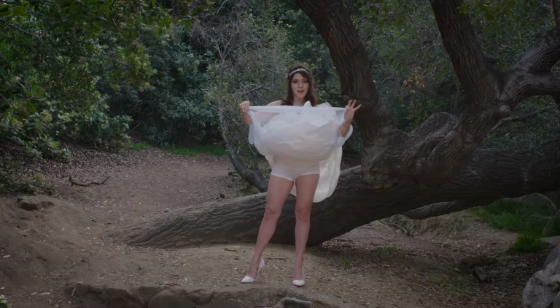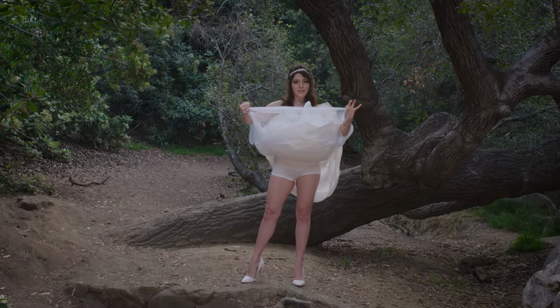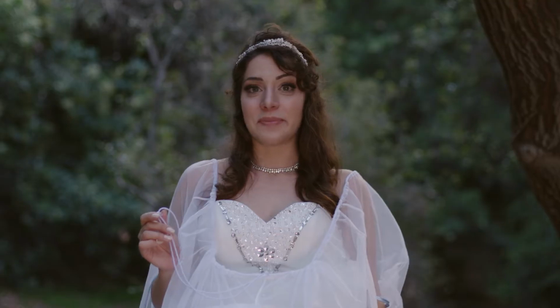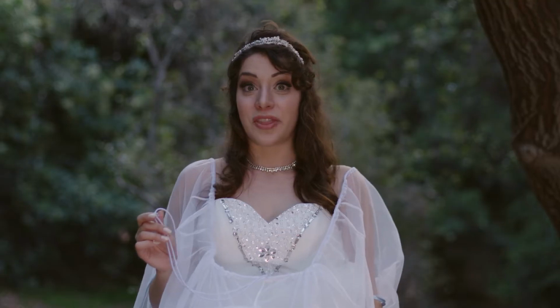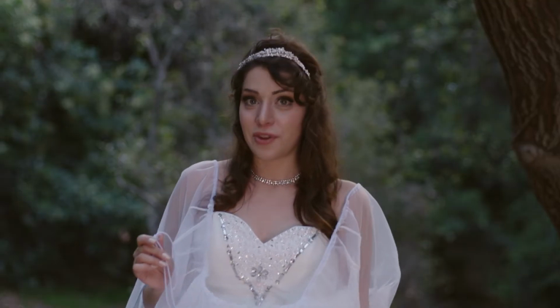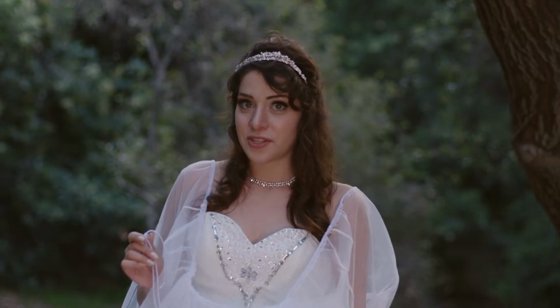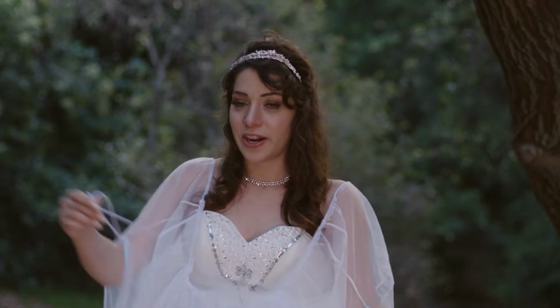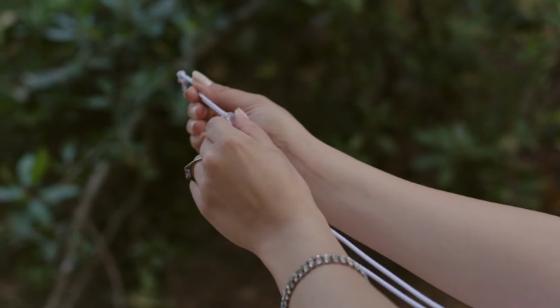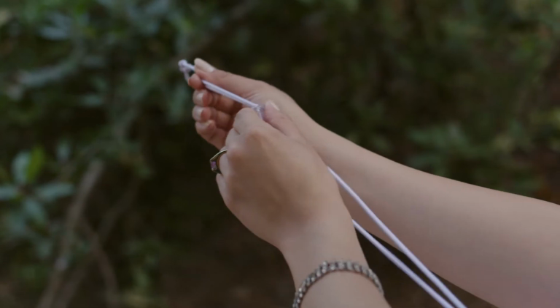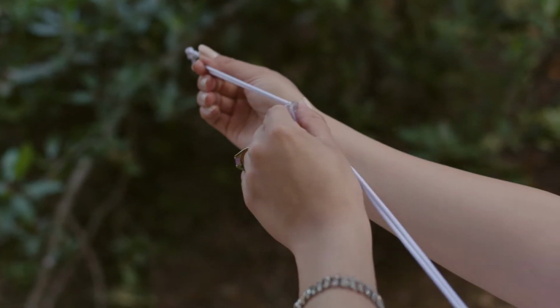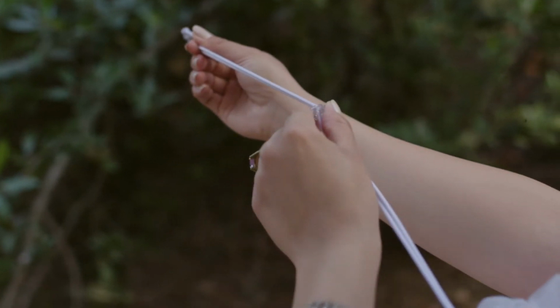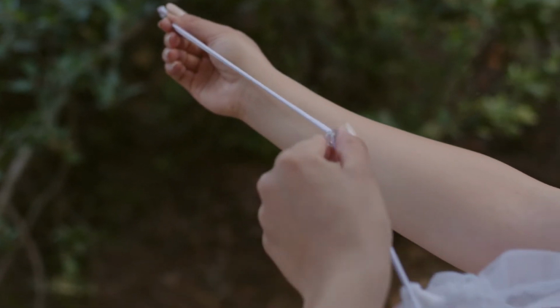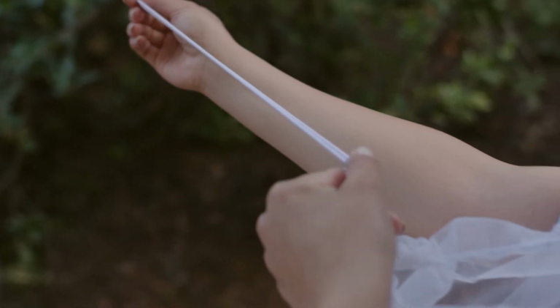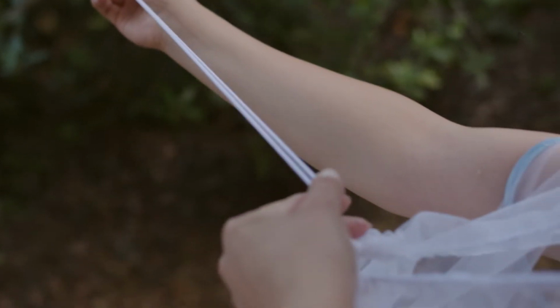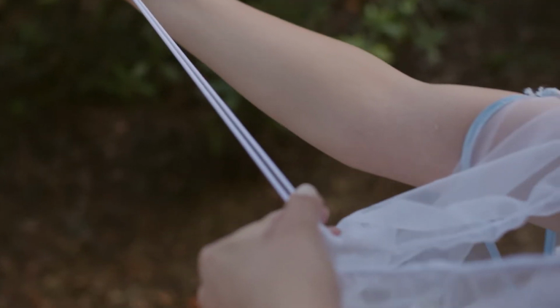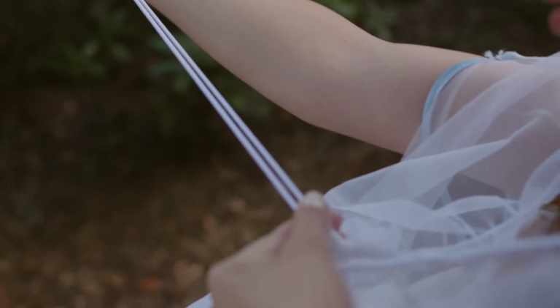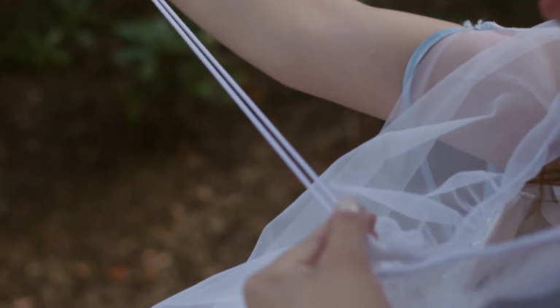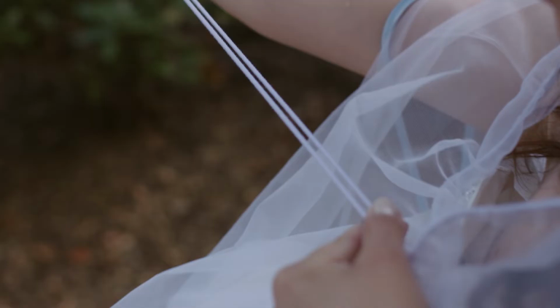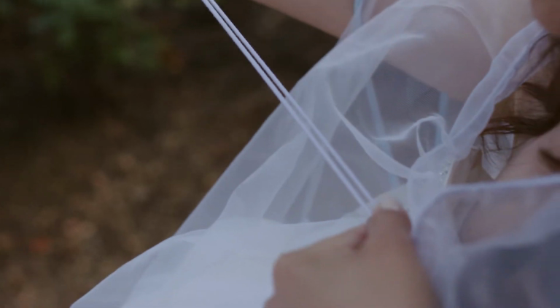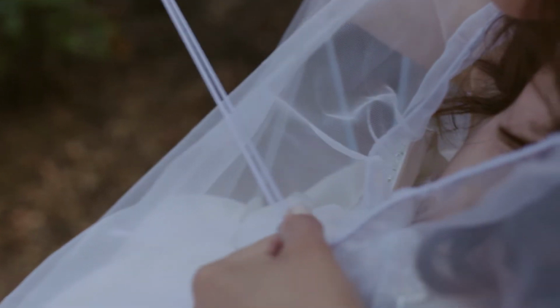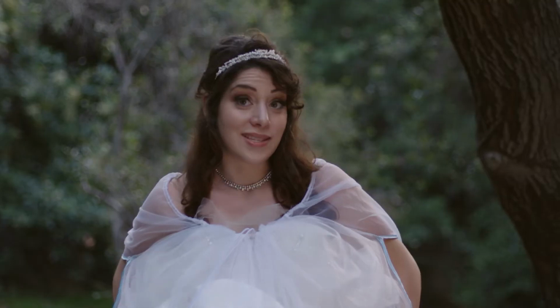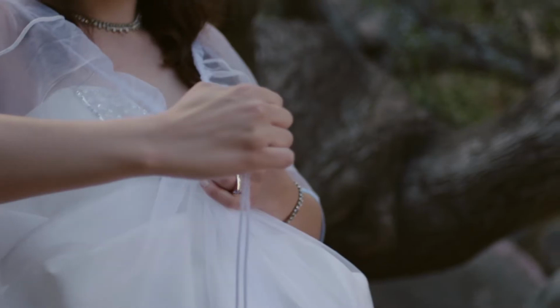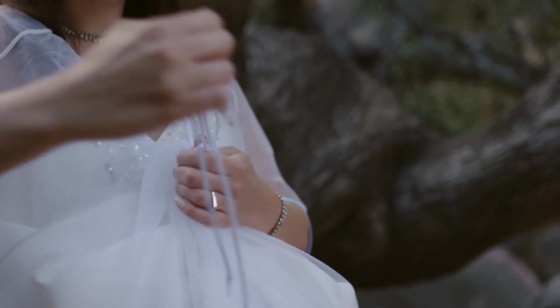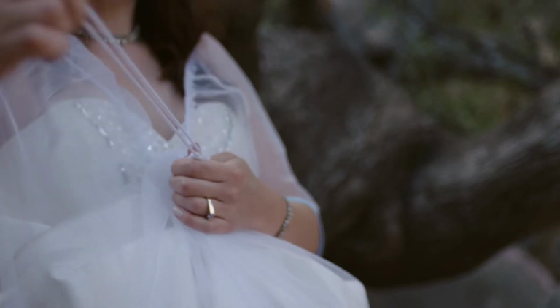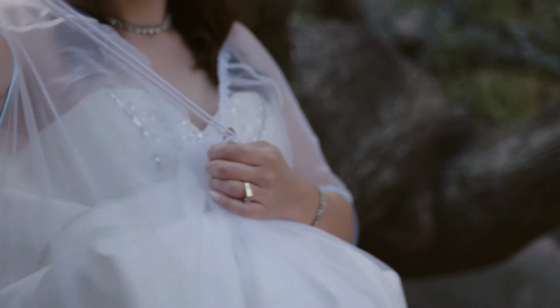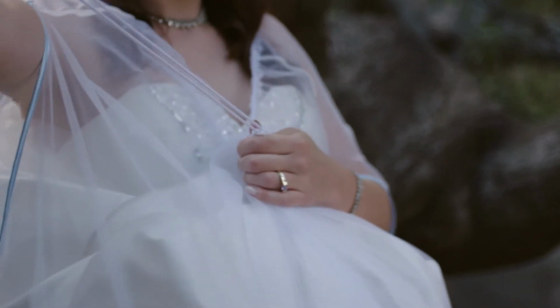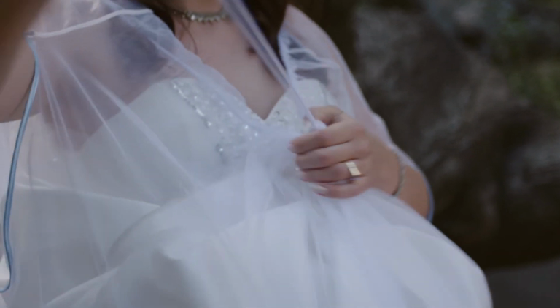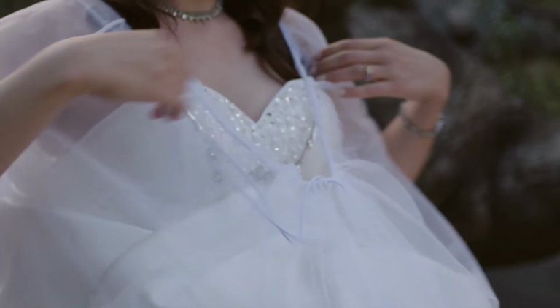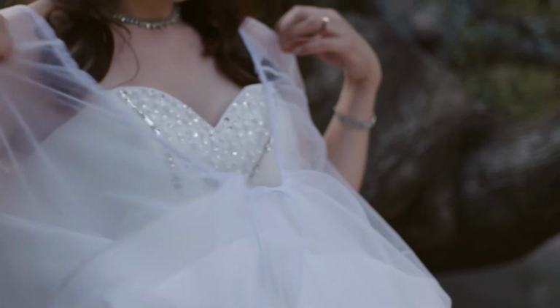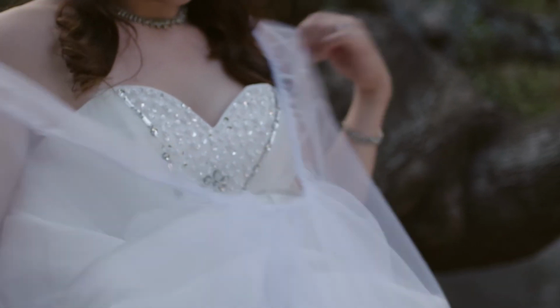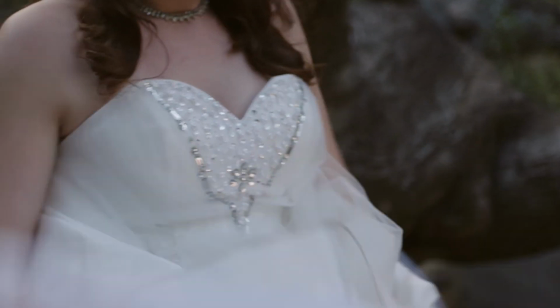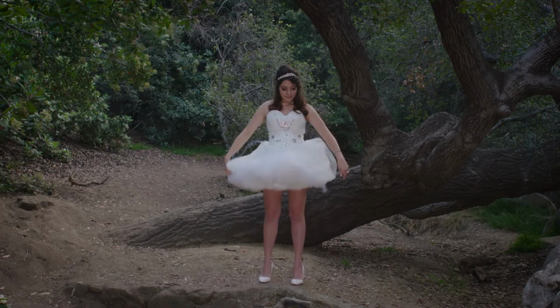Ta-da! Next, to make sure that everything's secure, pull the toggle all the way towards your body along the elastic cord. And when you're all done with your business, pull the toggle all the way back to its original position and unfurl your gown.